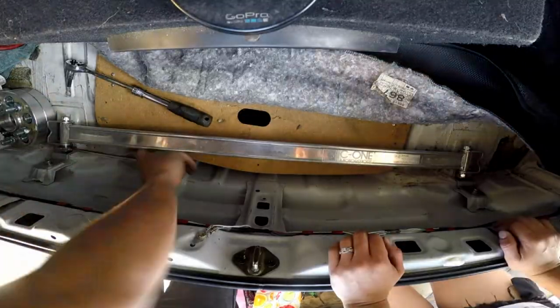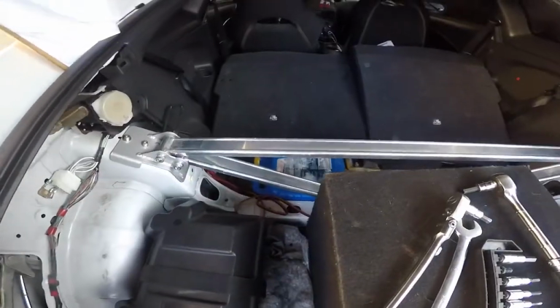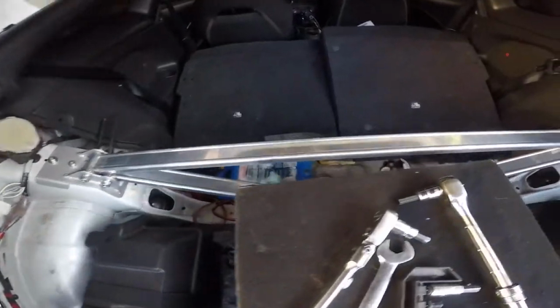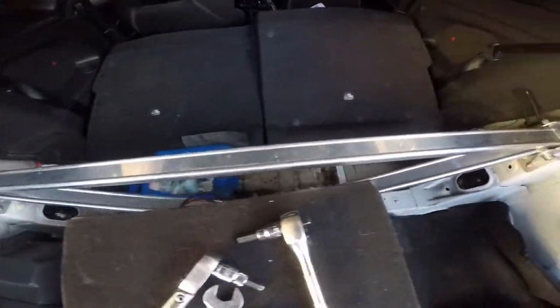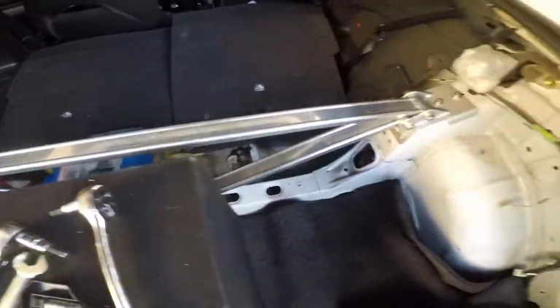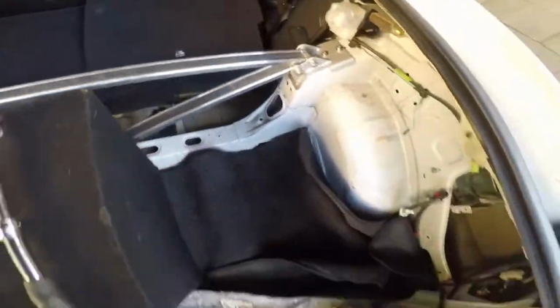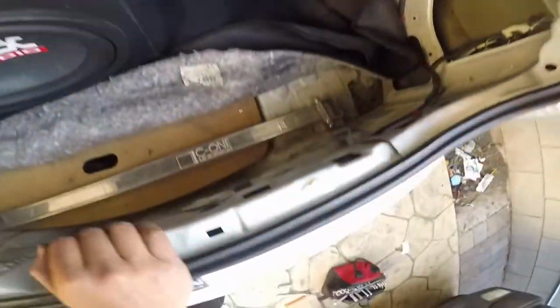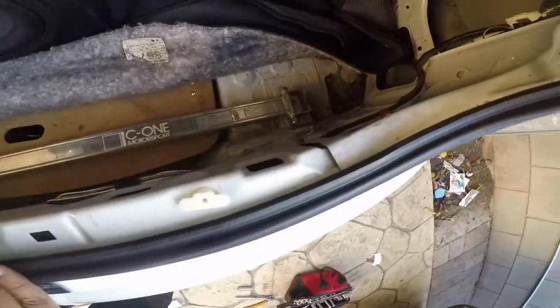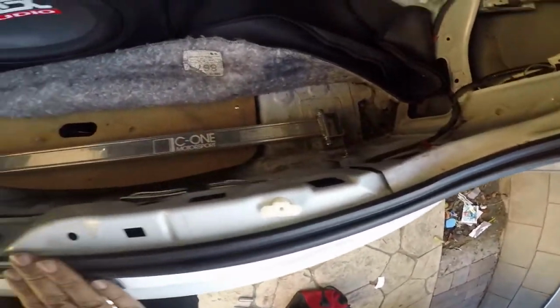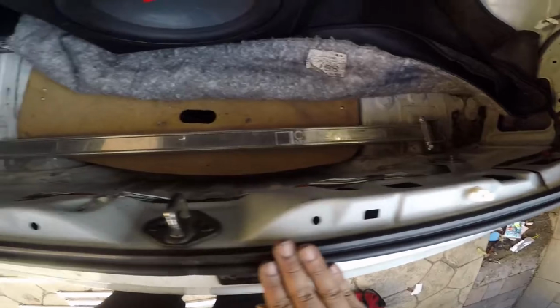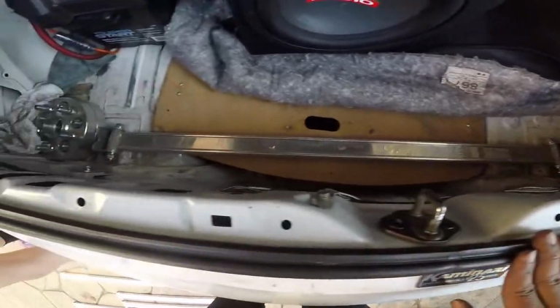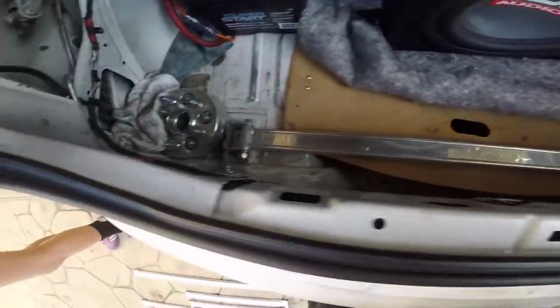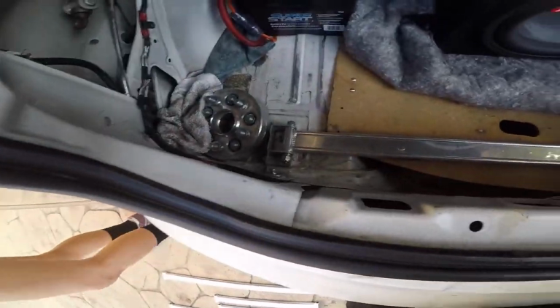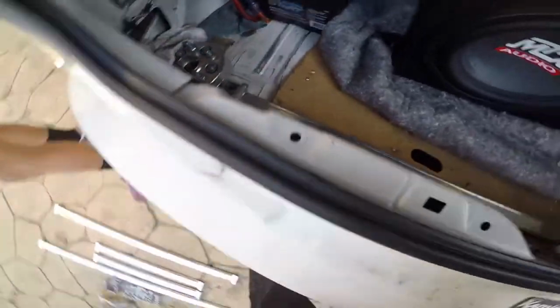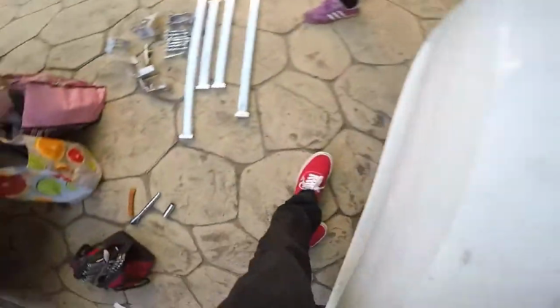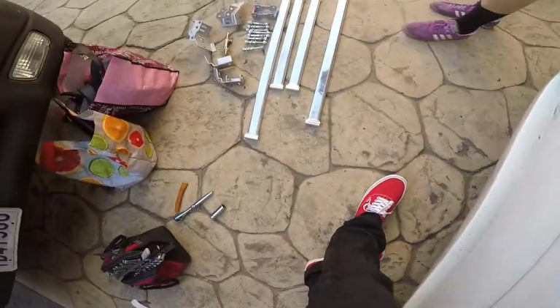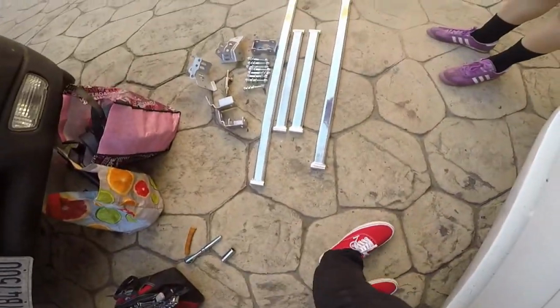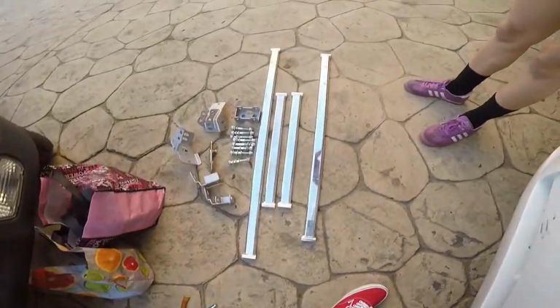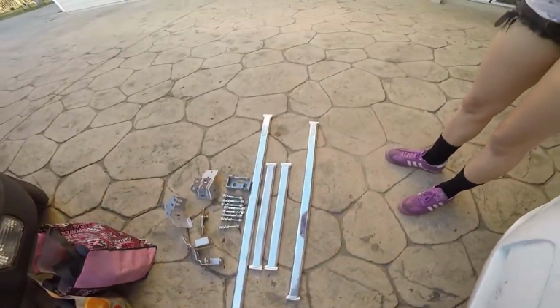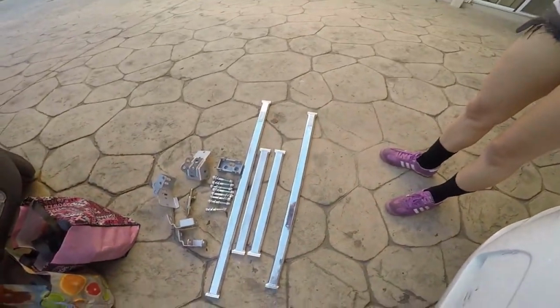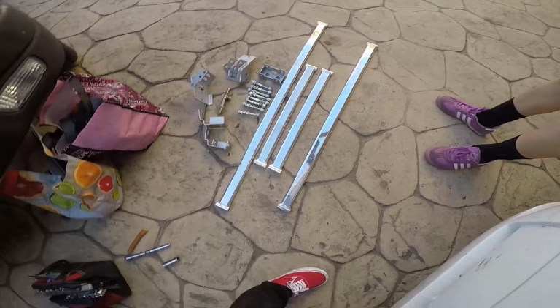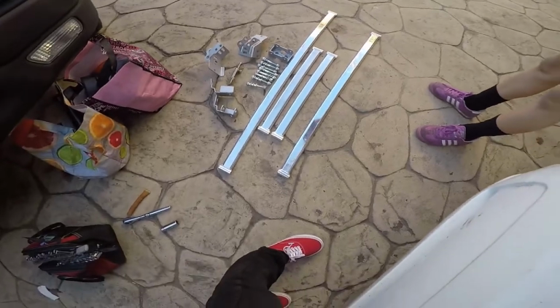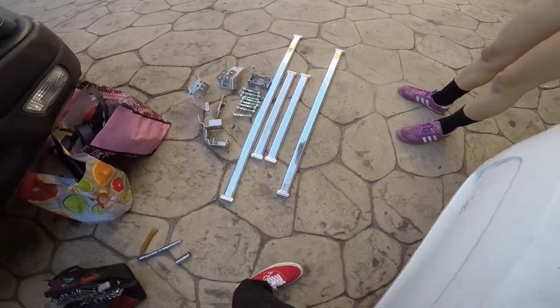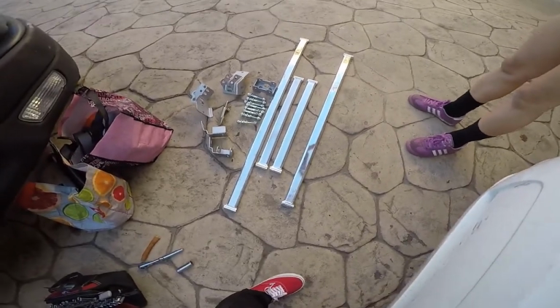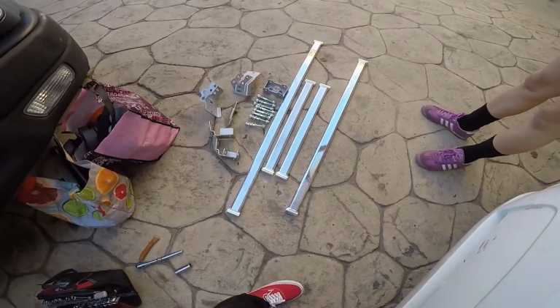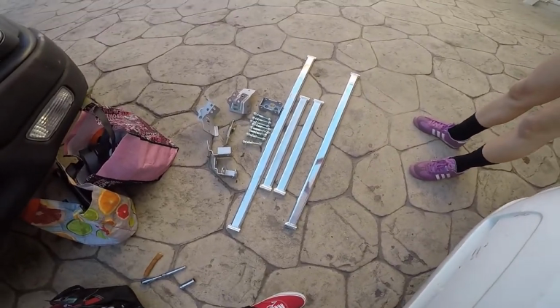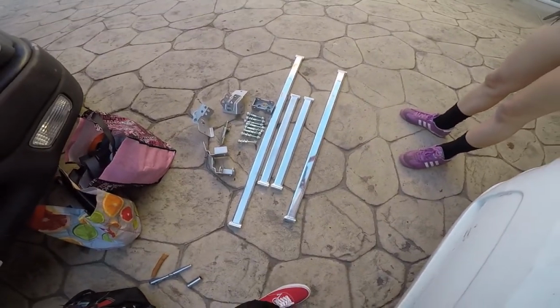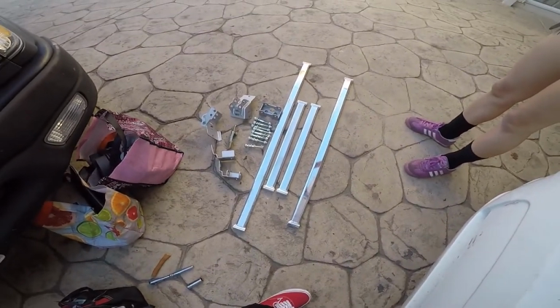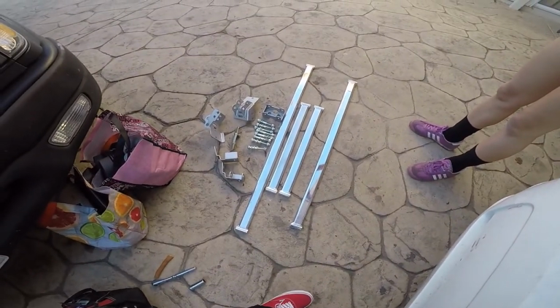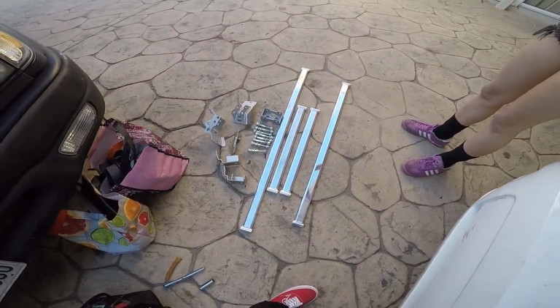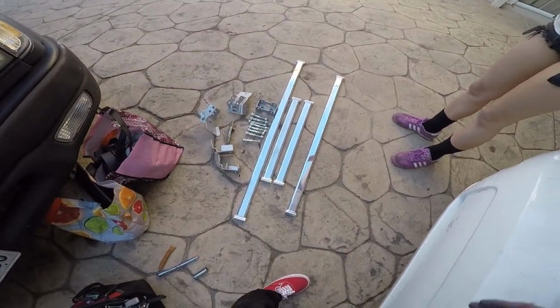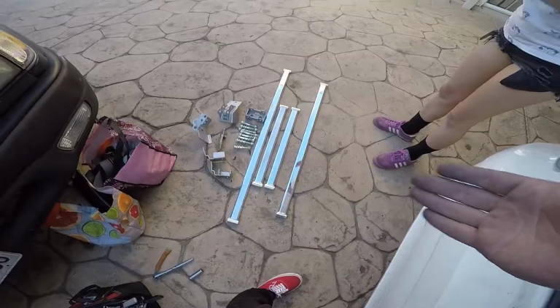There they are, both C1 bars are installed. The old ones are gonna be for sale, so keep a lookout or send me a DM. That would be it — thanks for watching, I'm out.